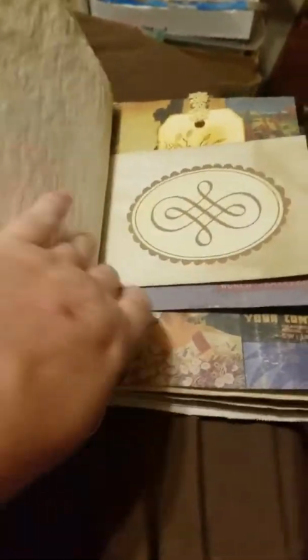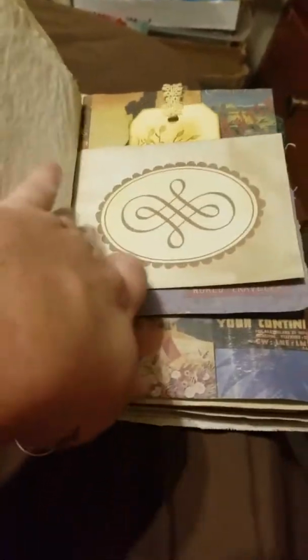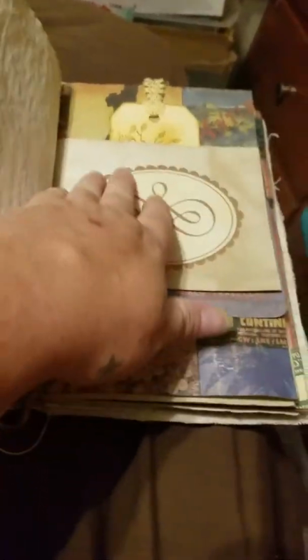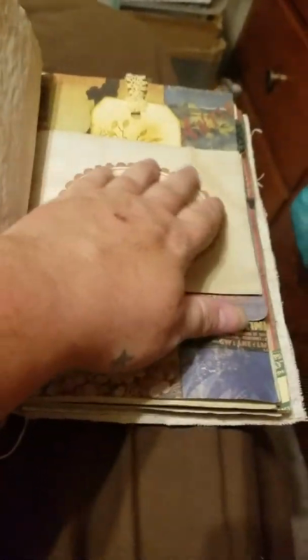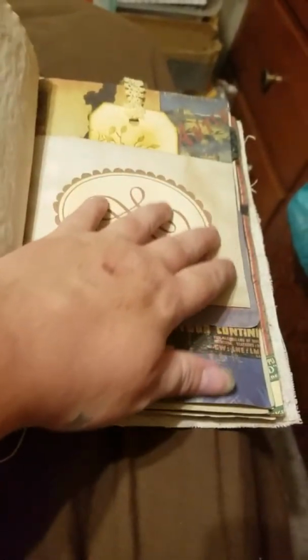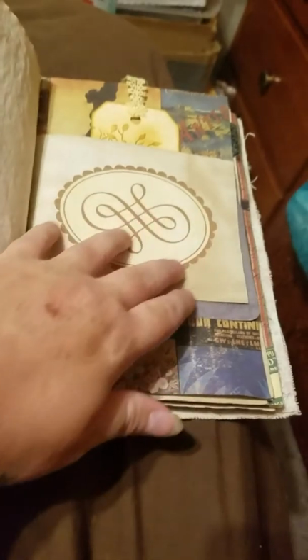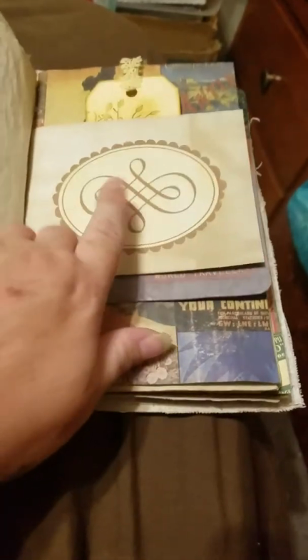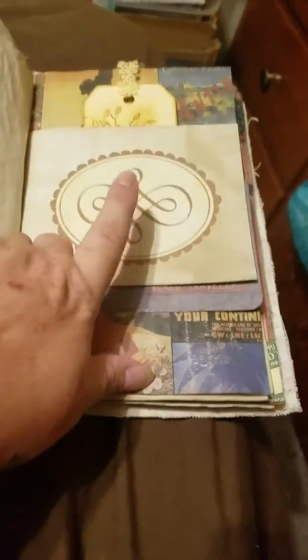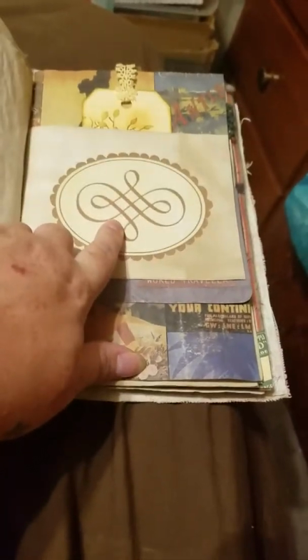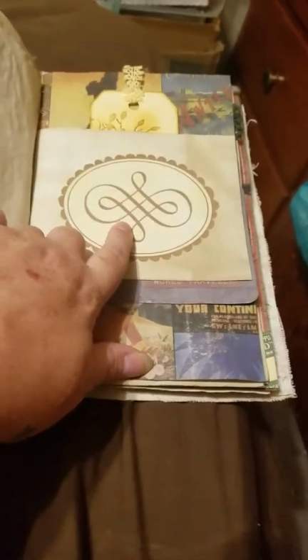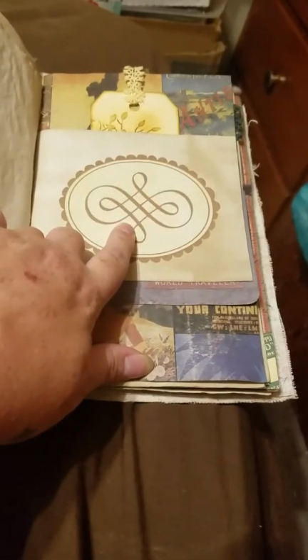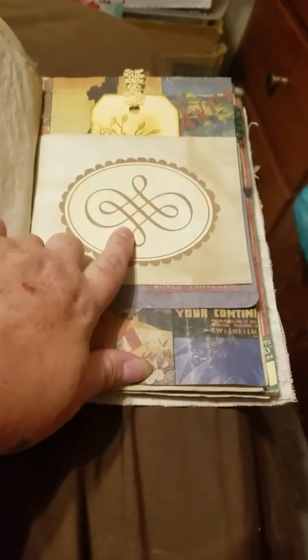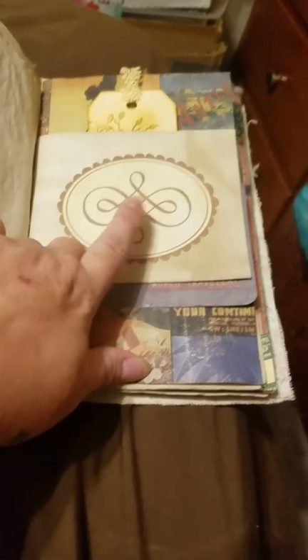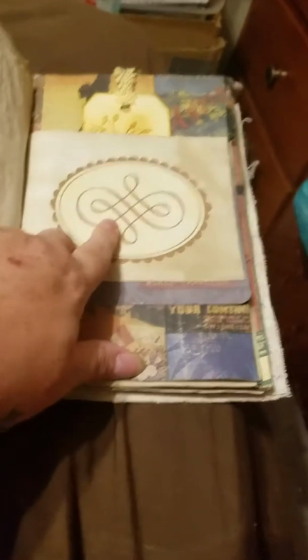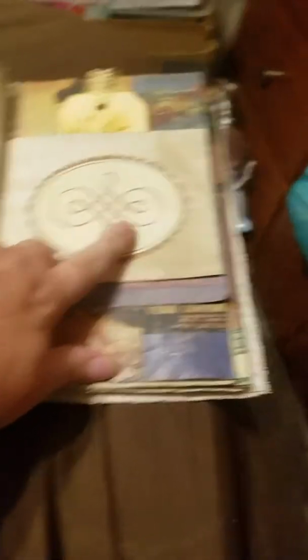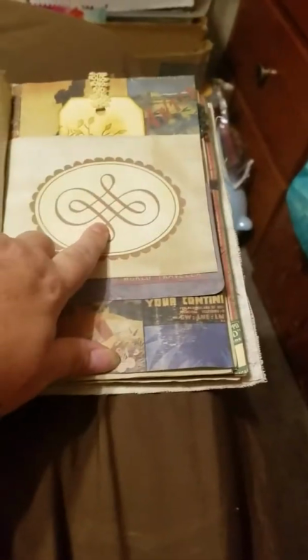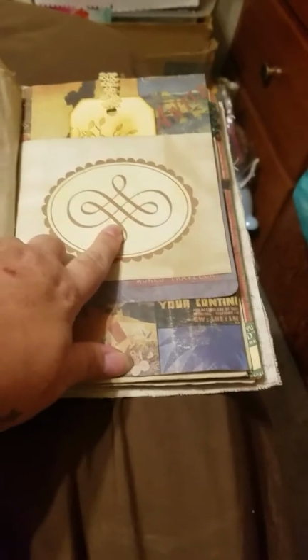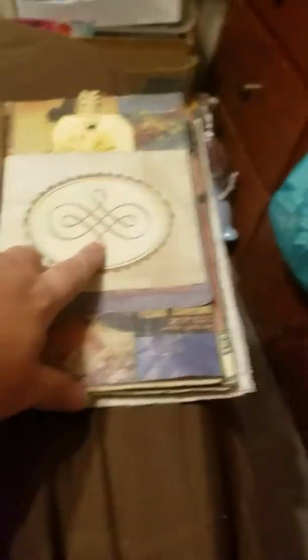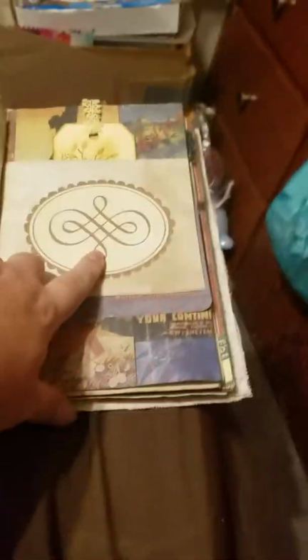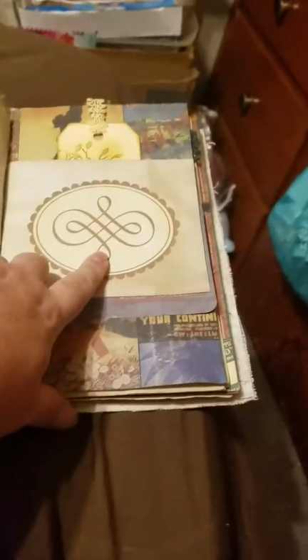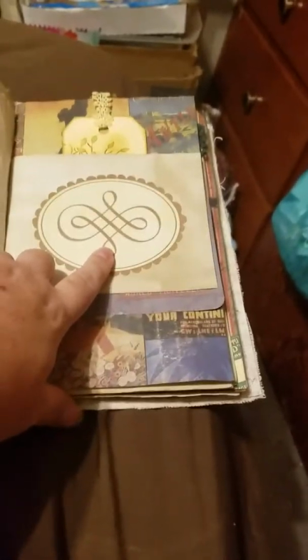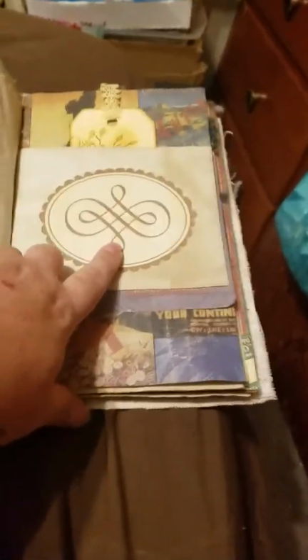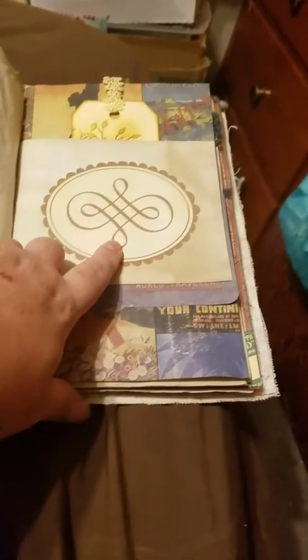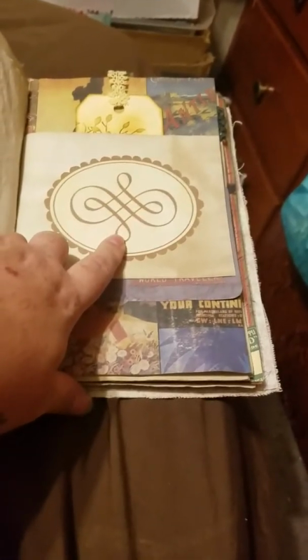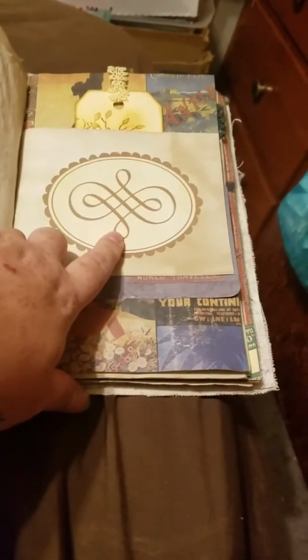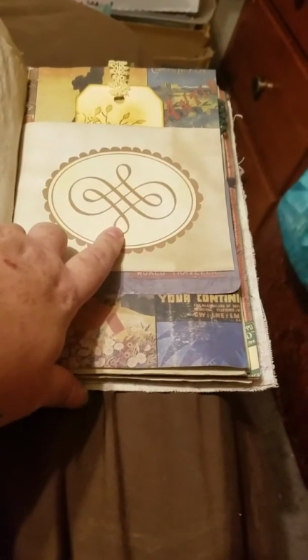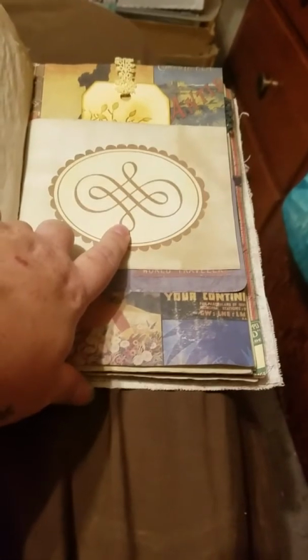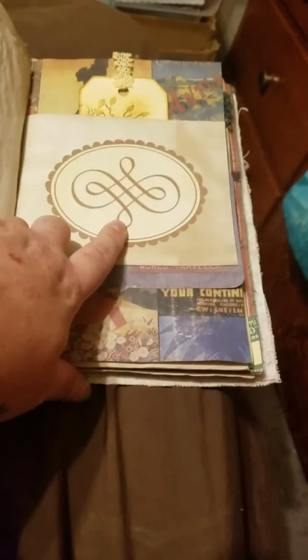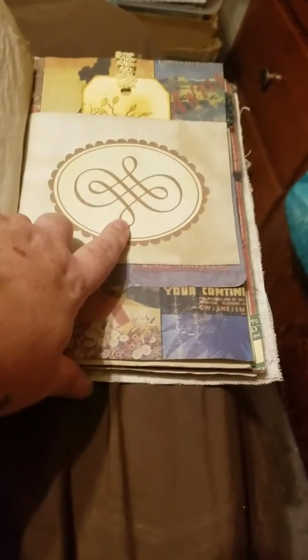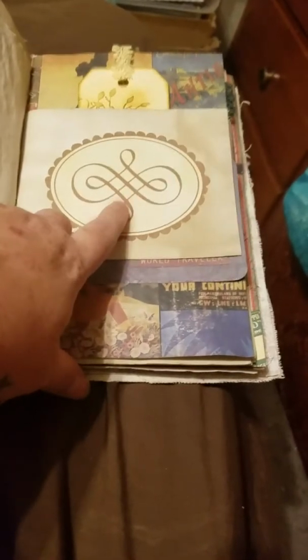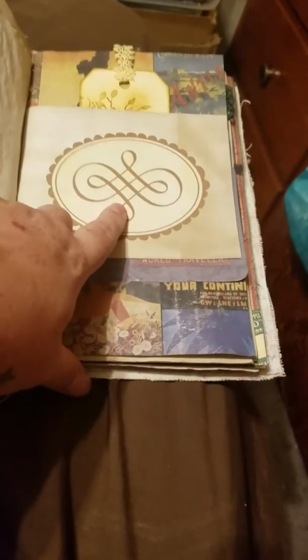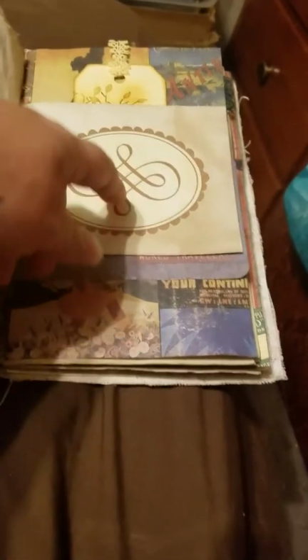Another little pocket — I fussy cut this, it actually came on a gift bag — like when you get someone a gift and you put it in with tissue paper, this was on the front and back side, and I thought it would look pretty so I cut that out.